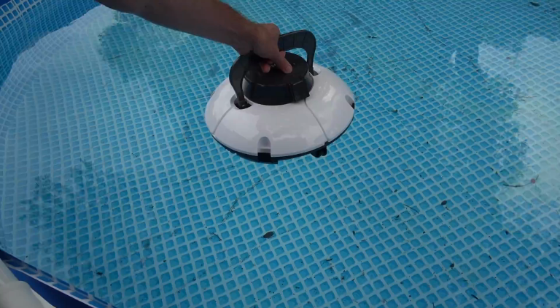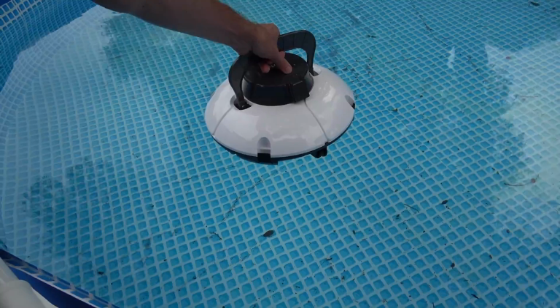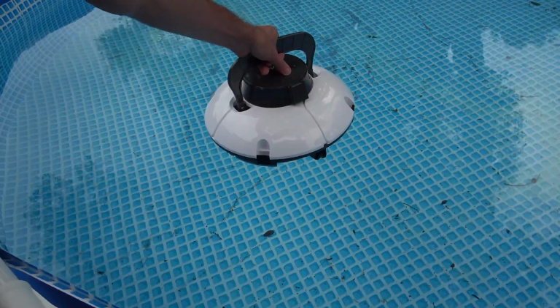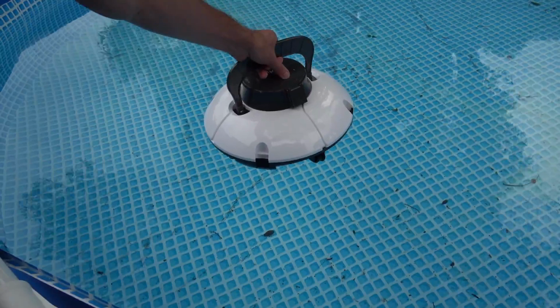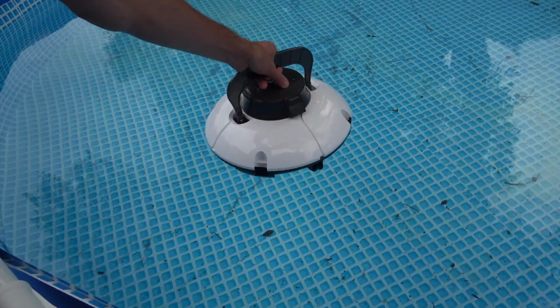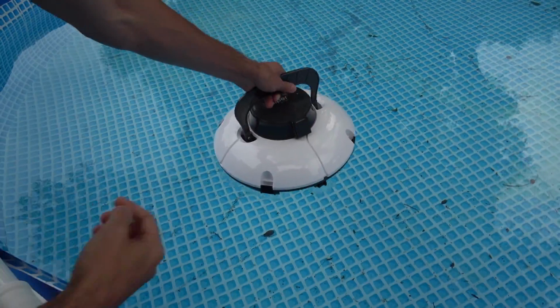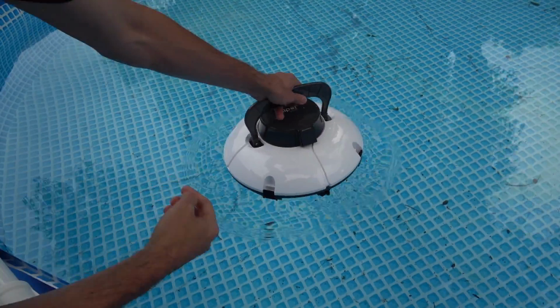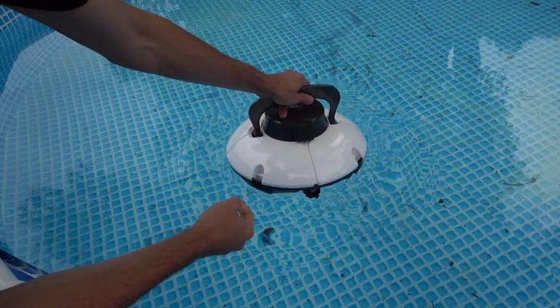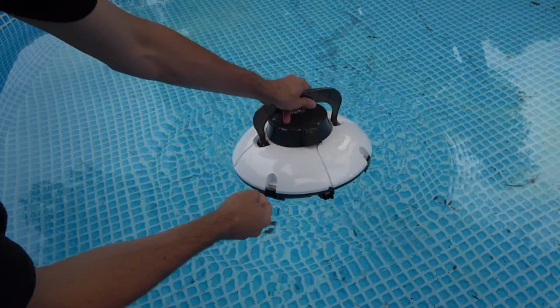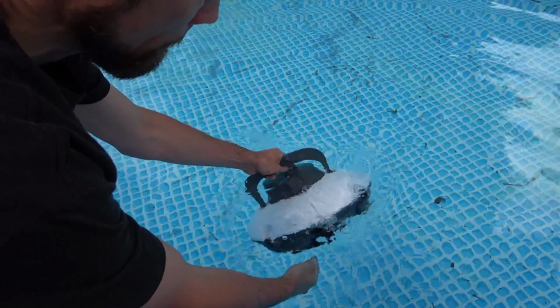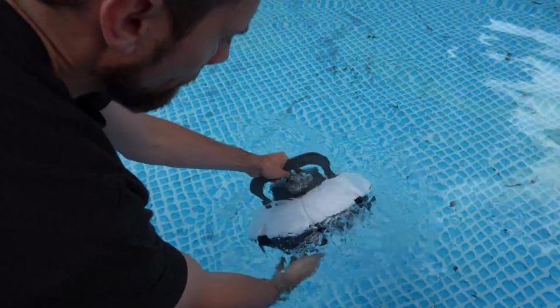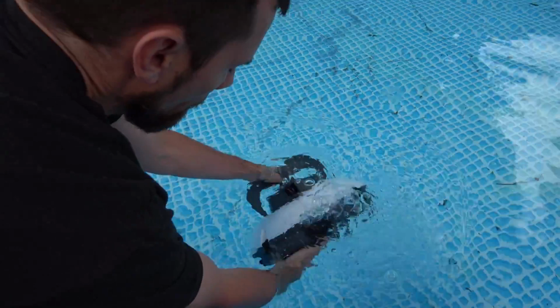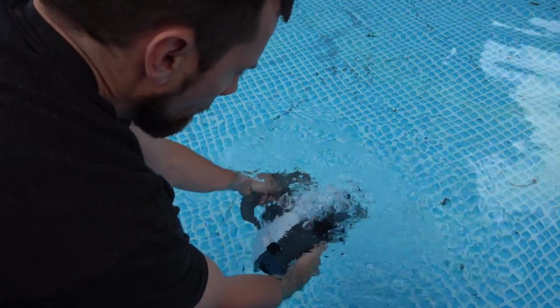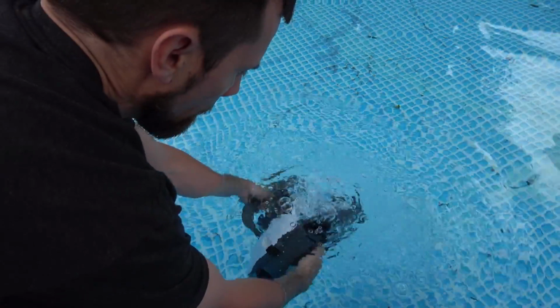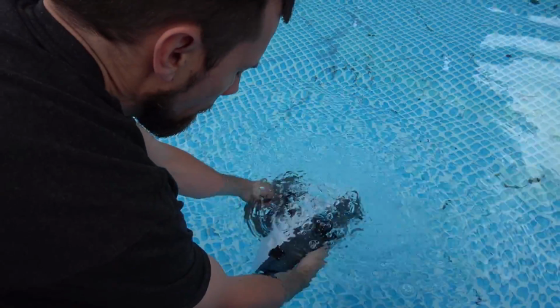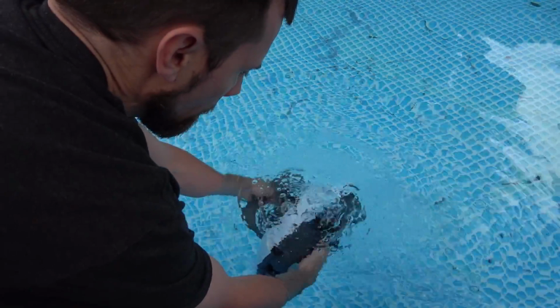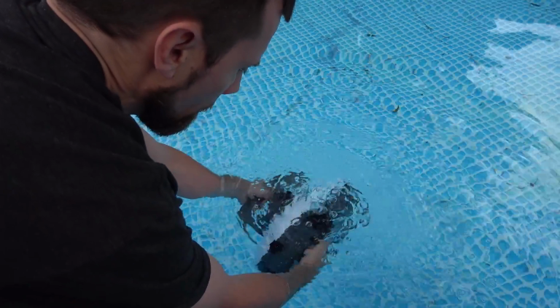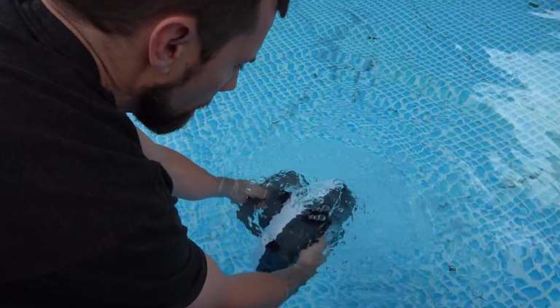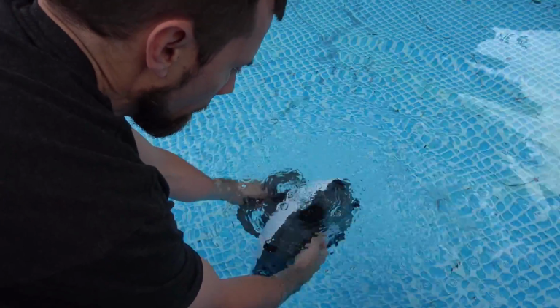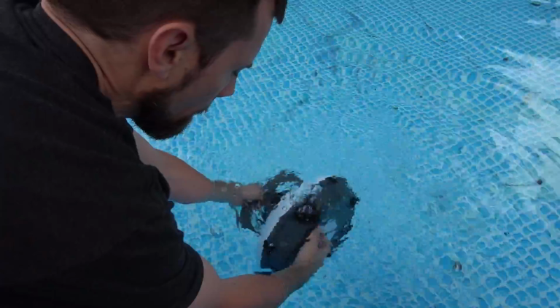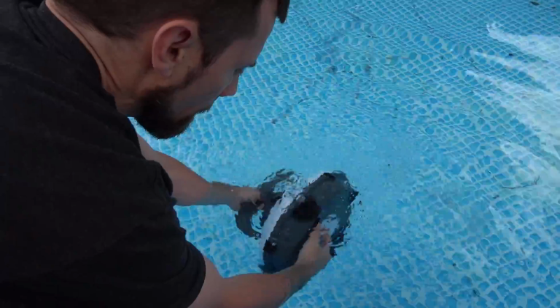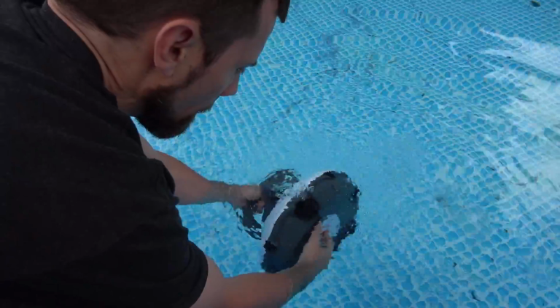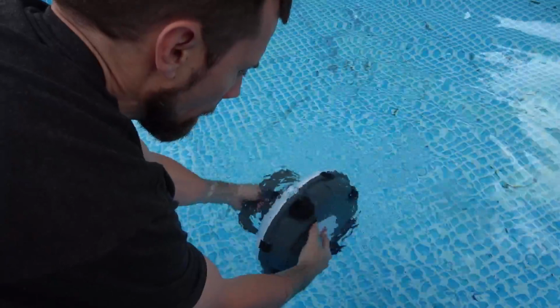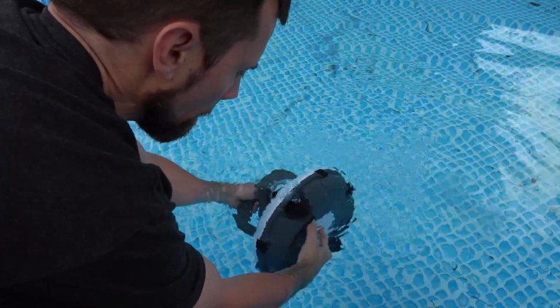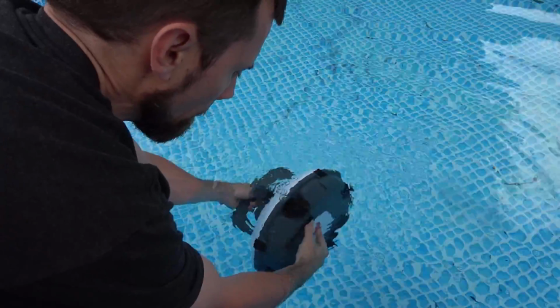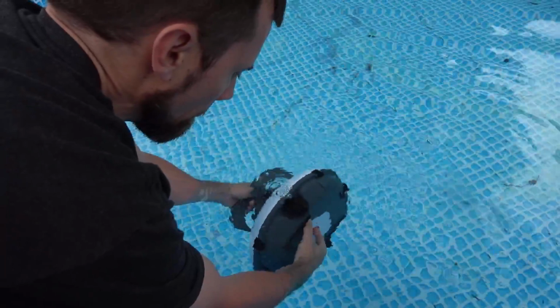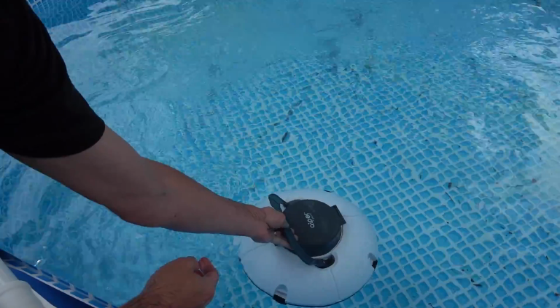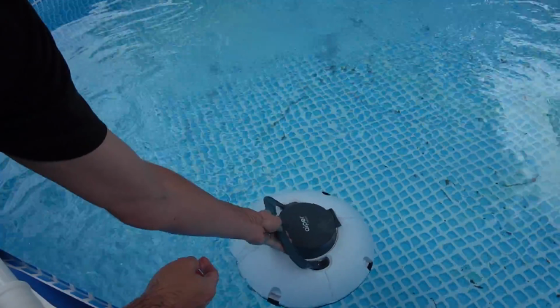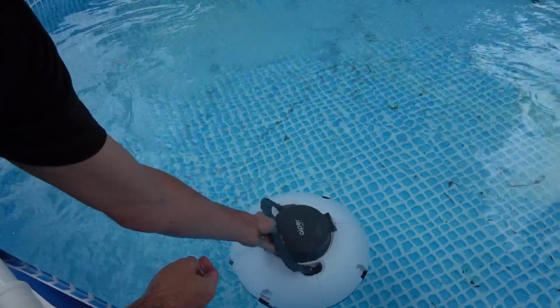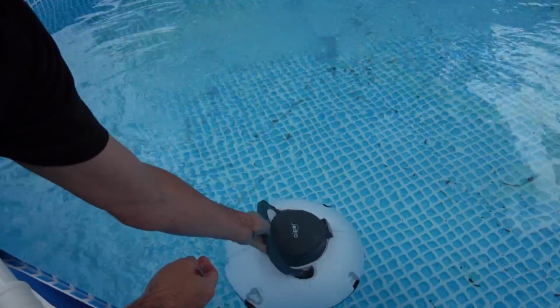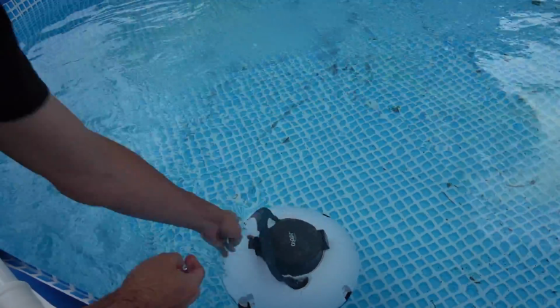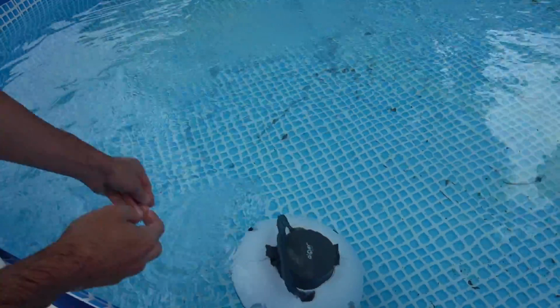After you submerge it in the water, let all the air bubbles get out, then hold down the red button for a few seconds until it turns on, then gently let it go.